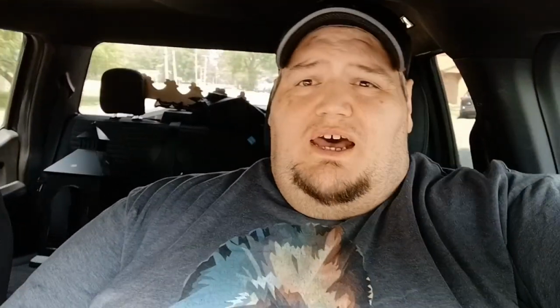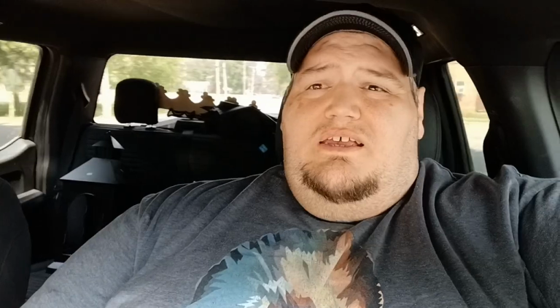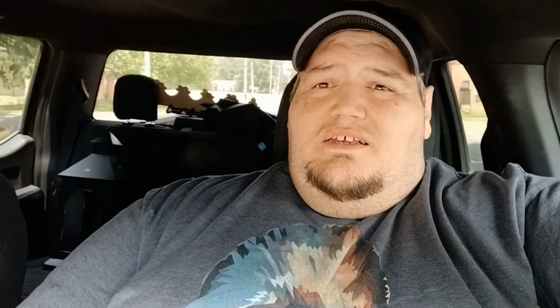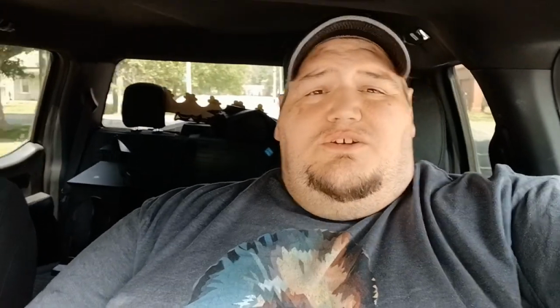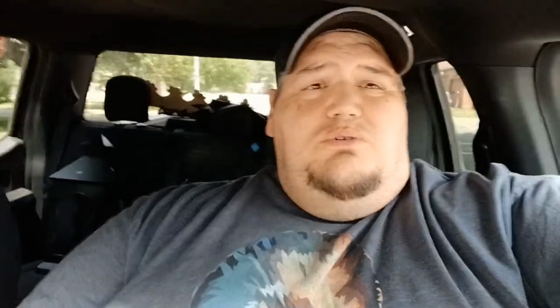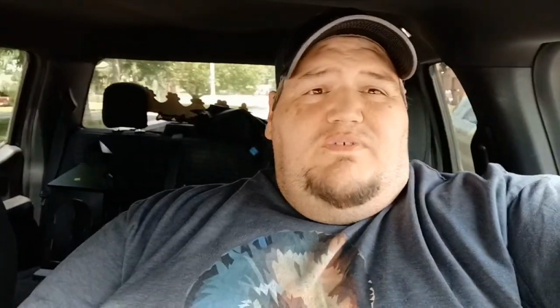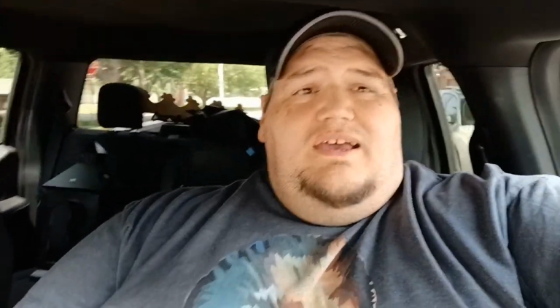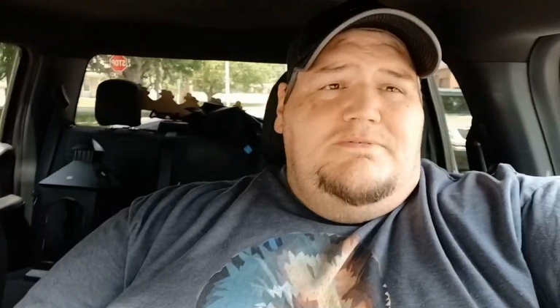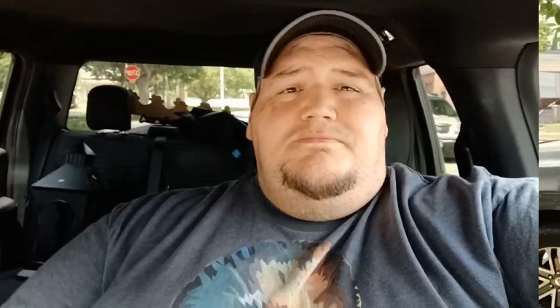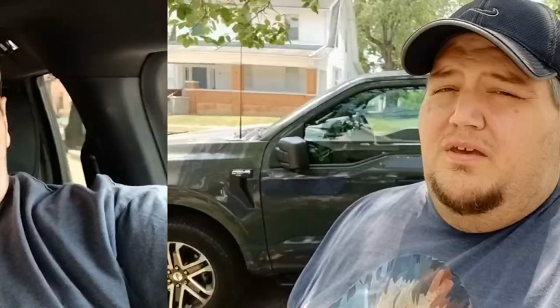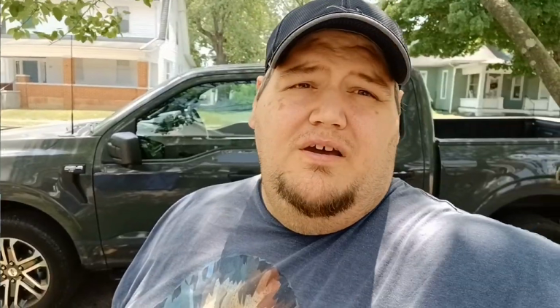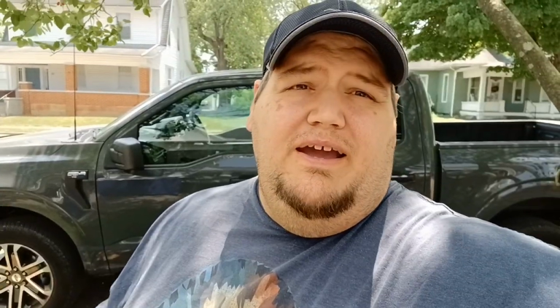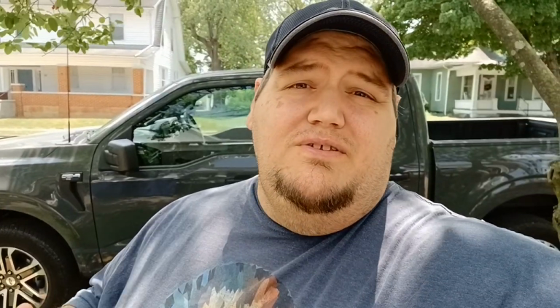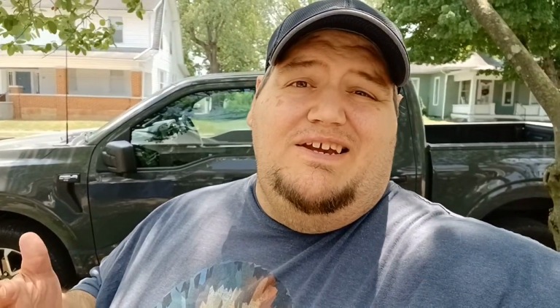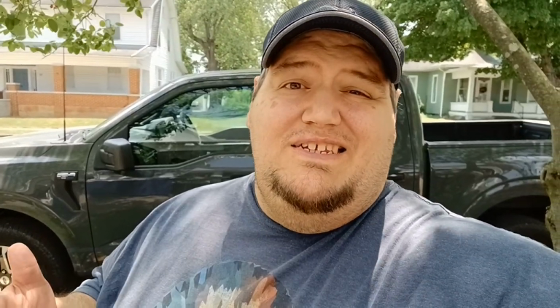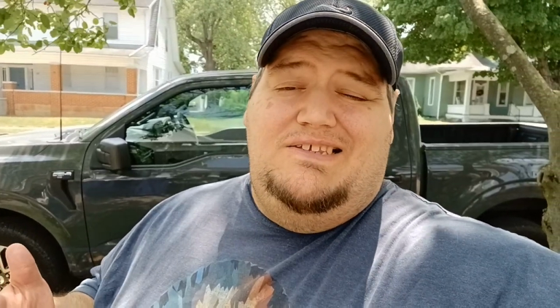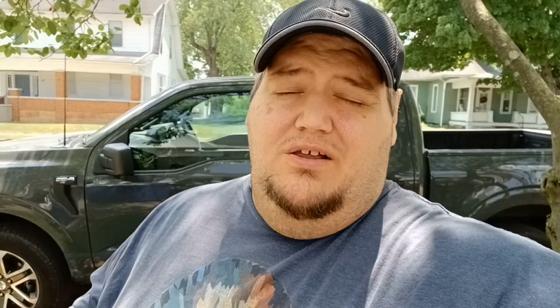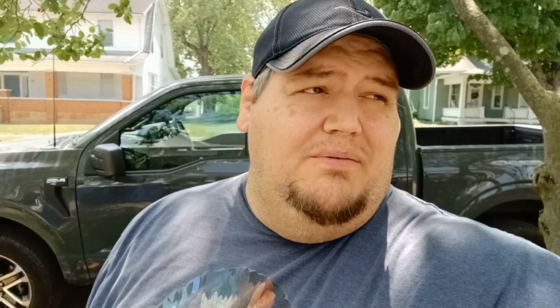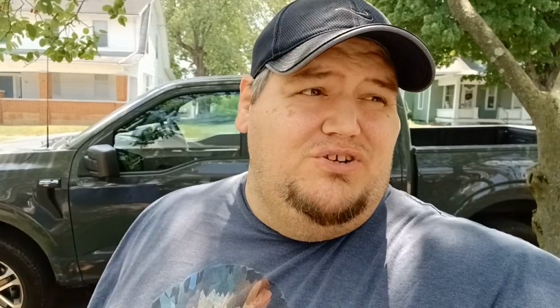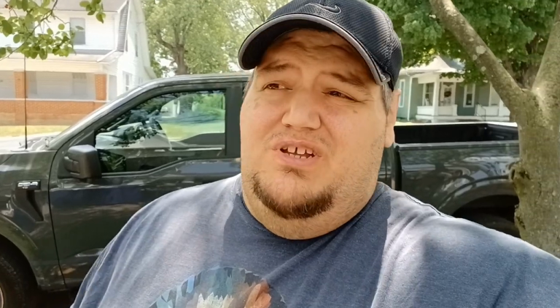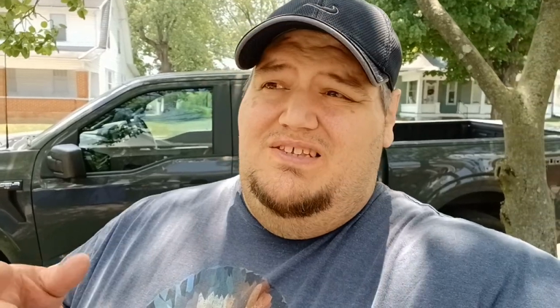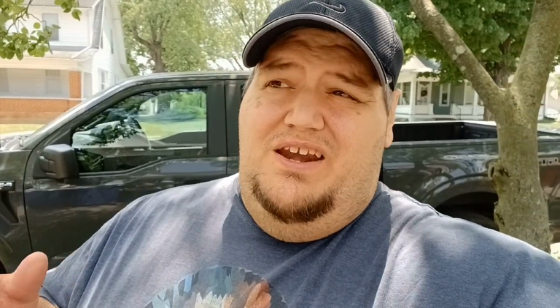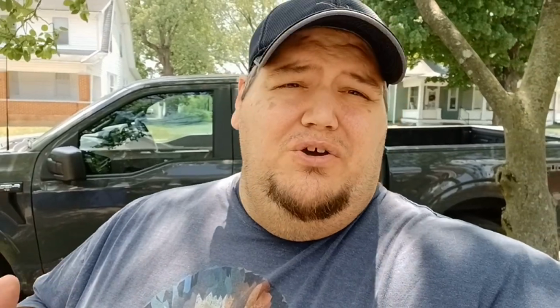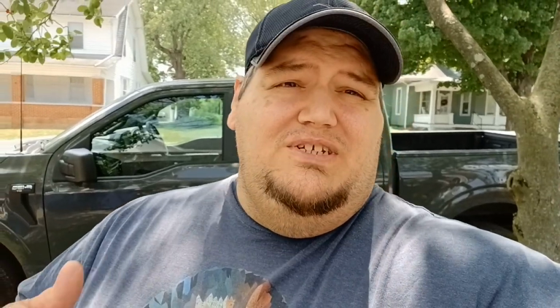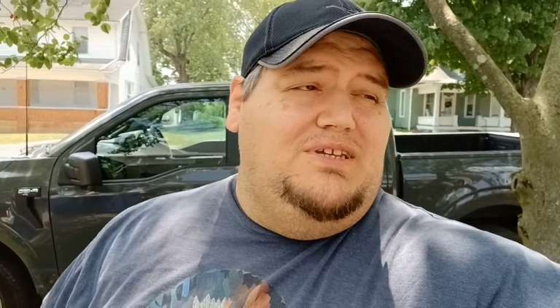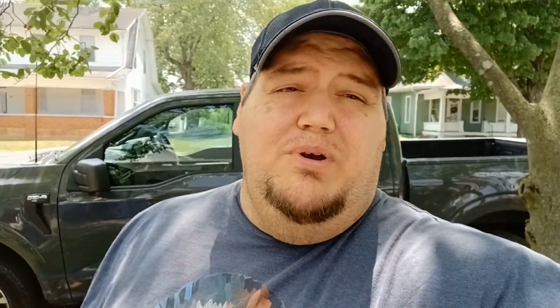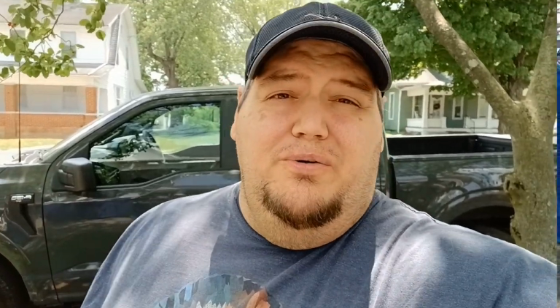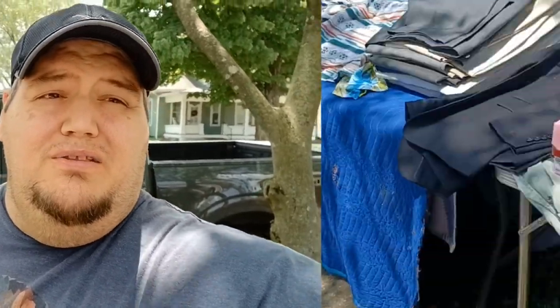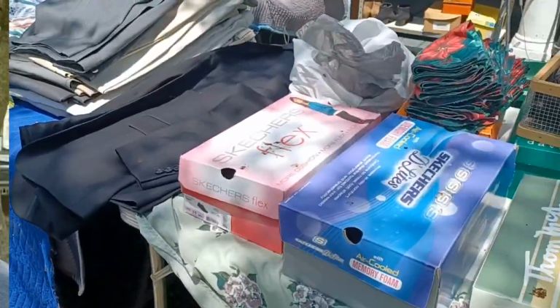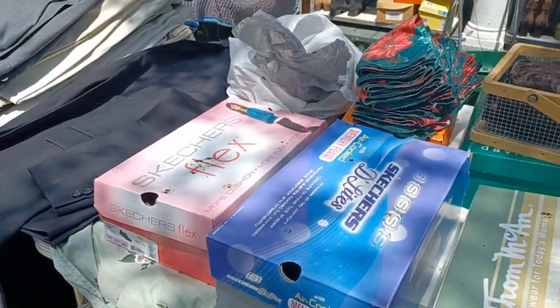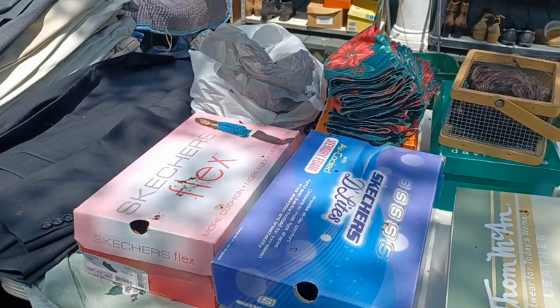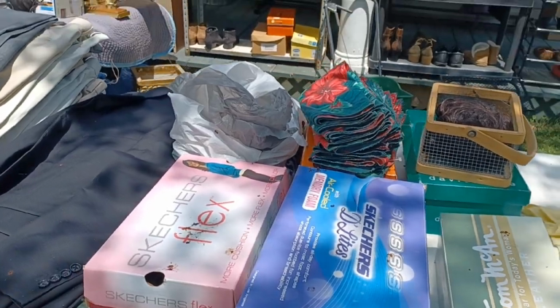Alright guys, so this is actually an estate sale. I'm not sure if there's stuff inside or just outside, but we're gonna look around.